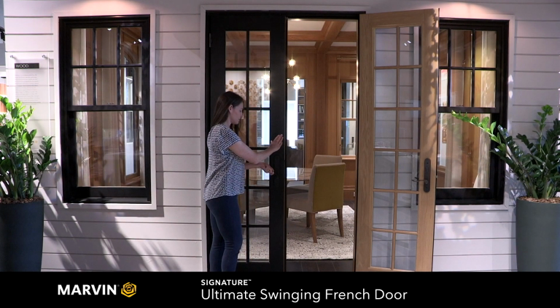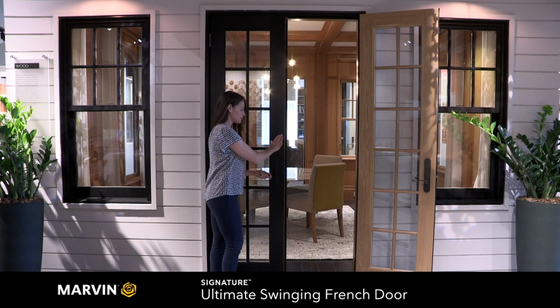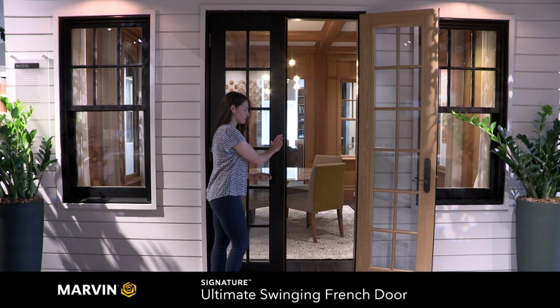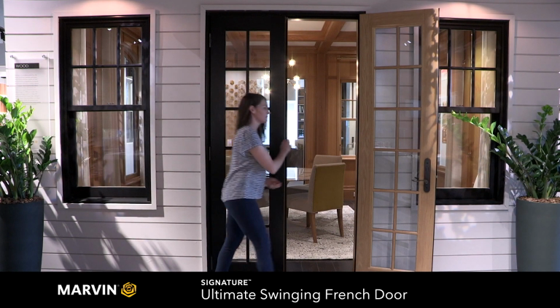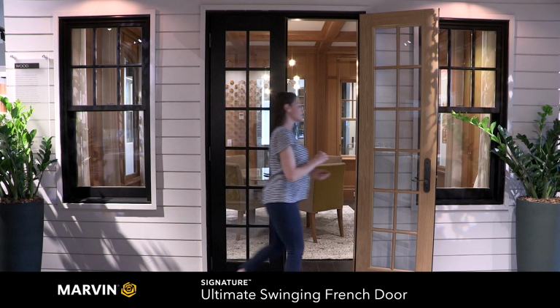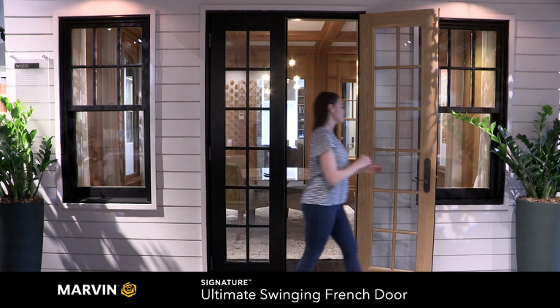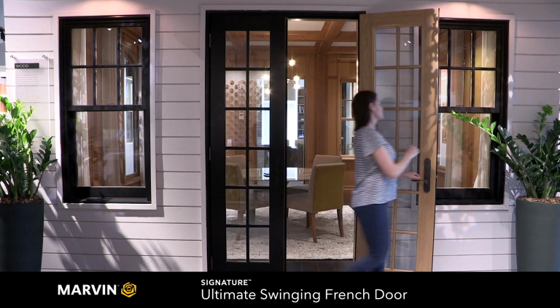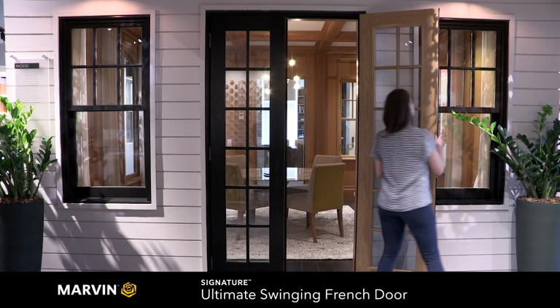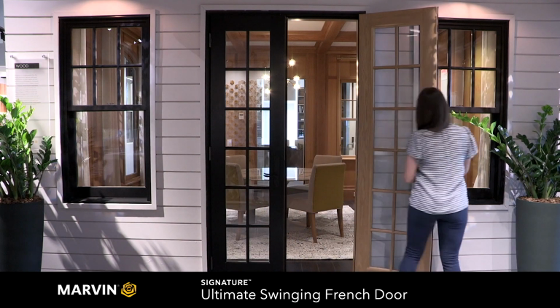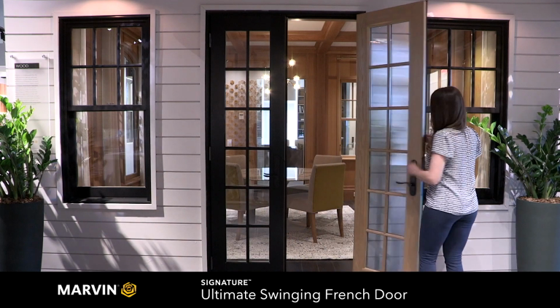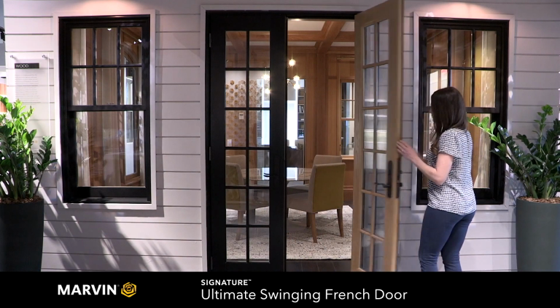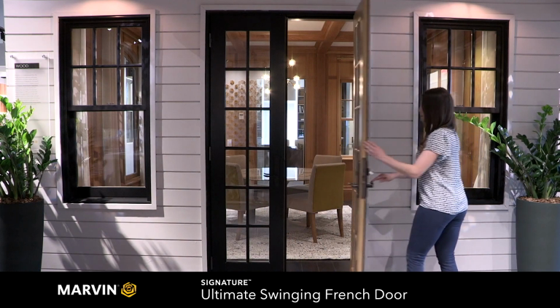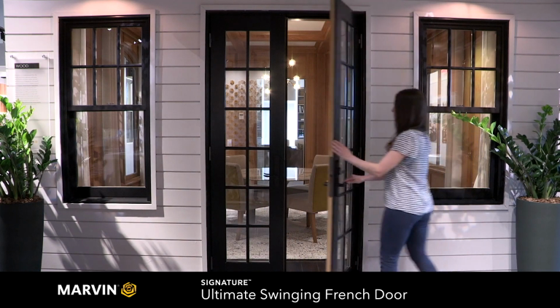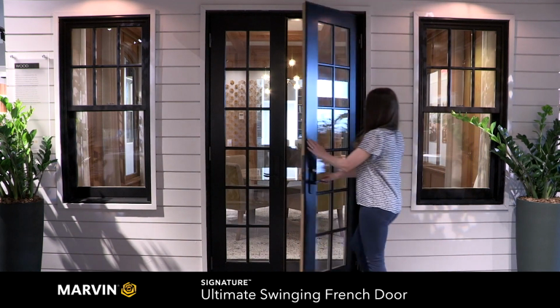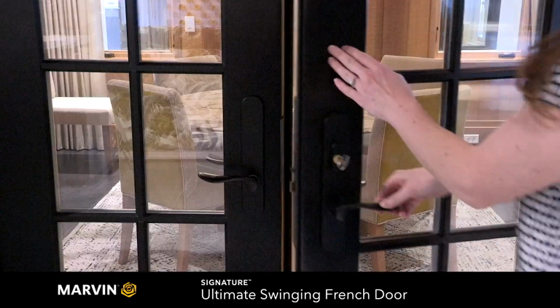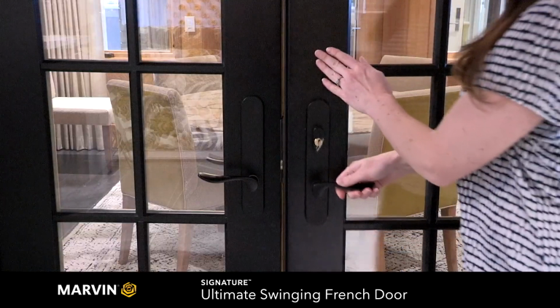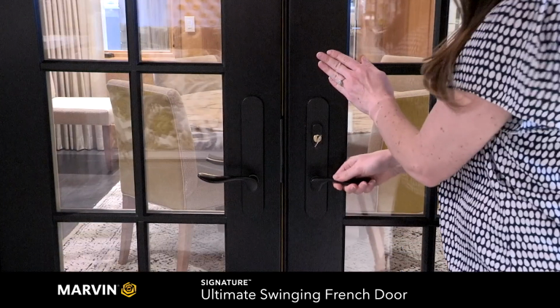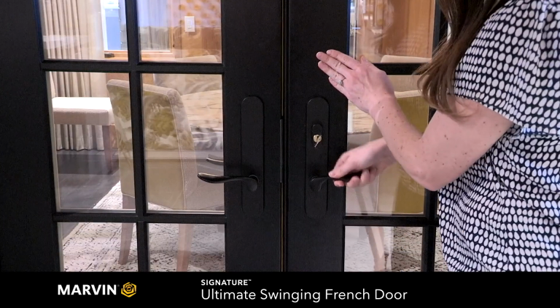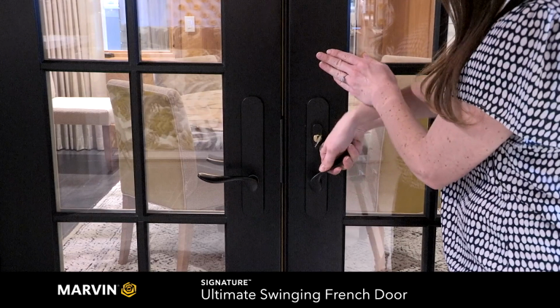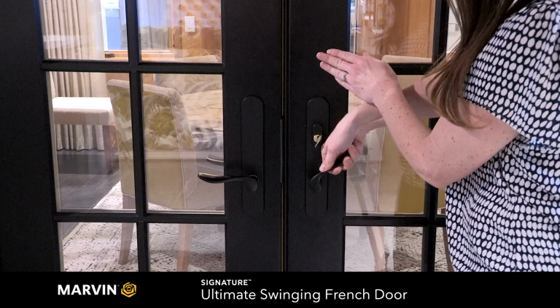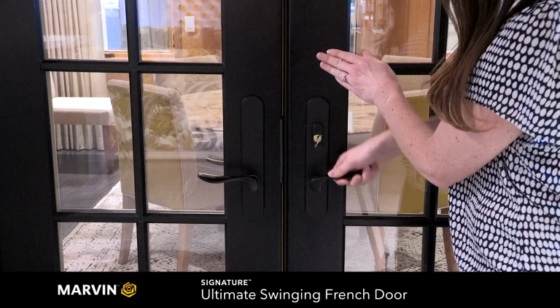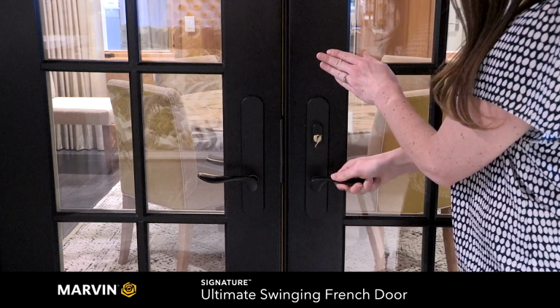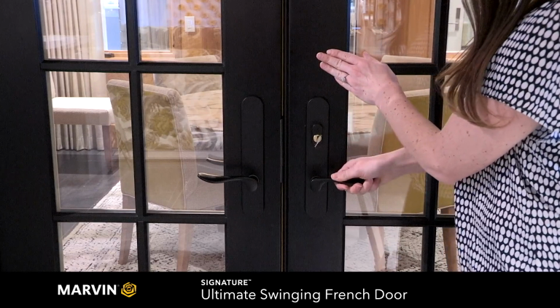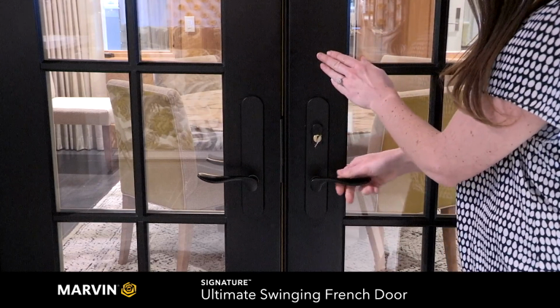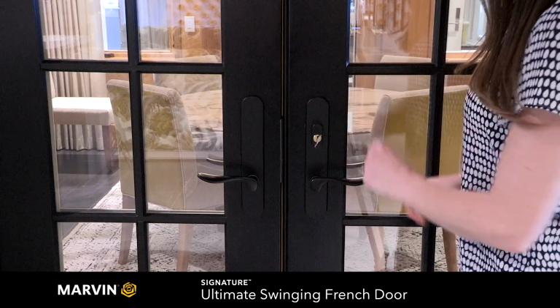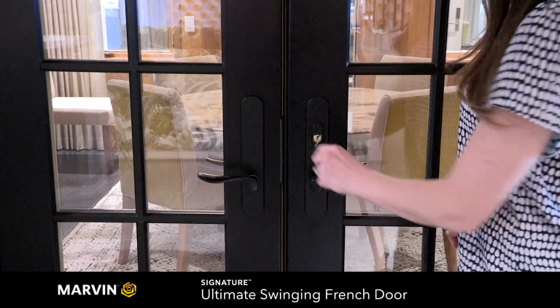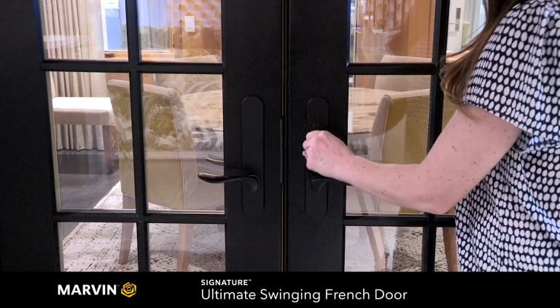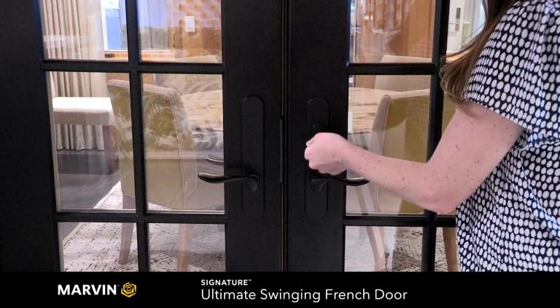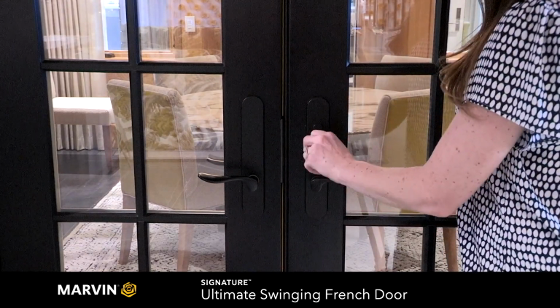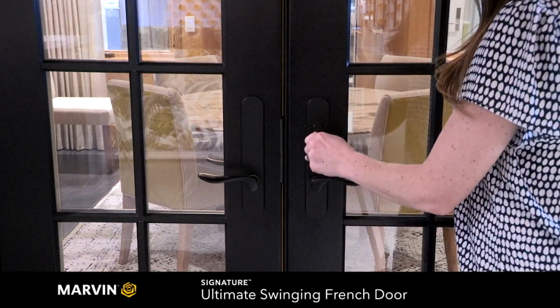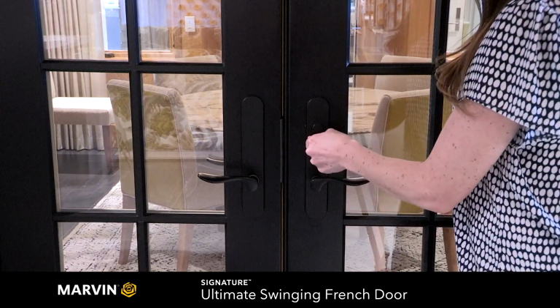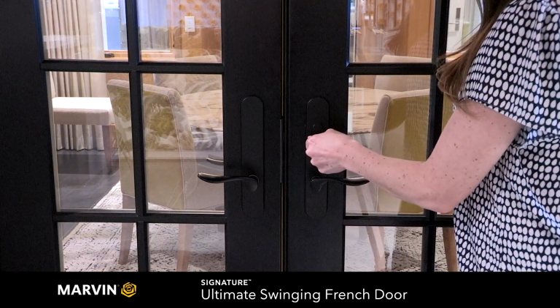Lift up on the handle and engage the multipoint lock. The active panel then closes and locks using the same method. Once both panels are closed, you're able to lock them together using the keyed lock.